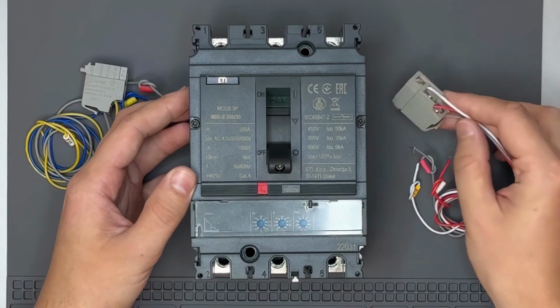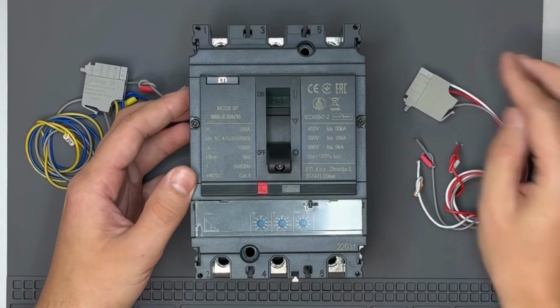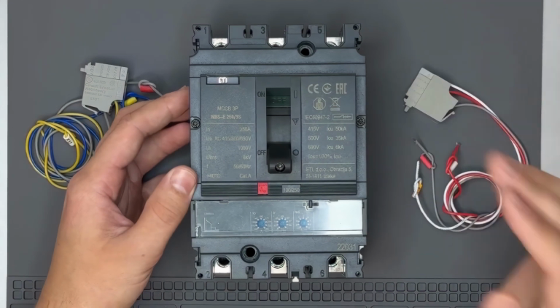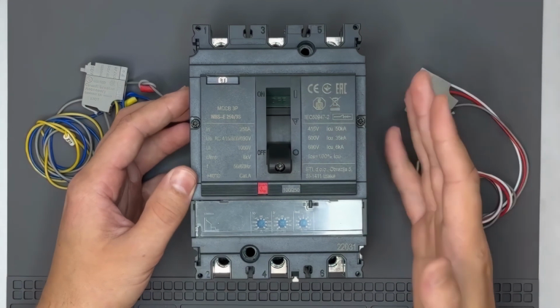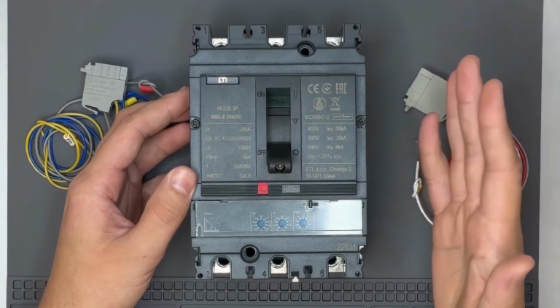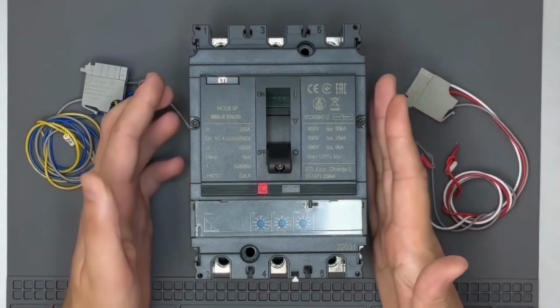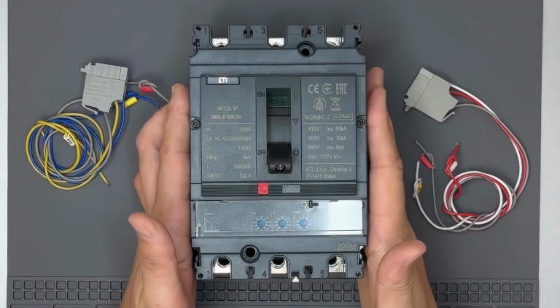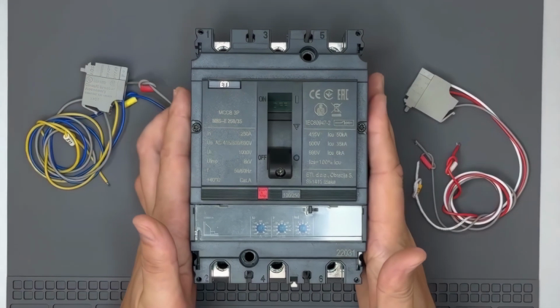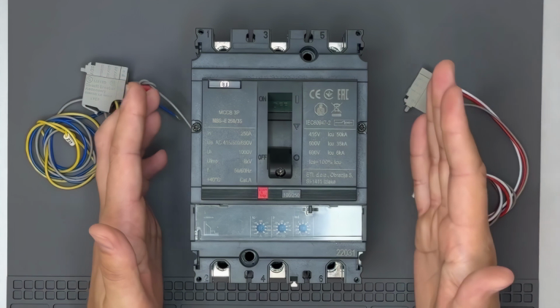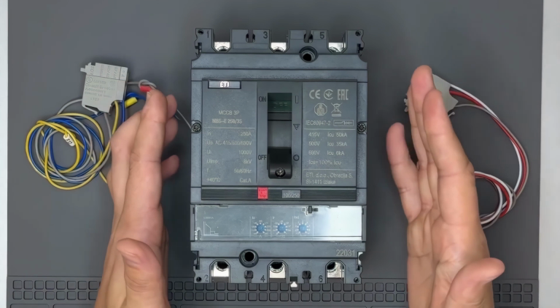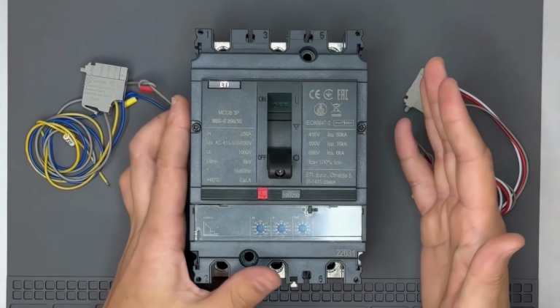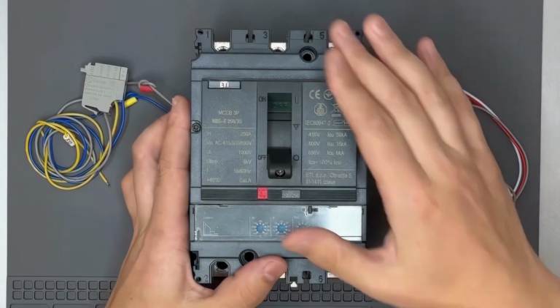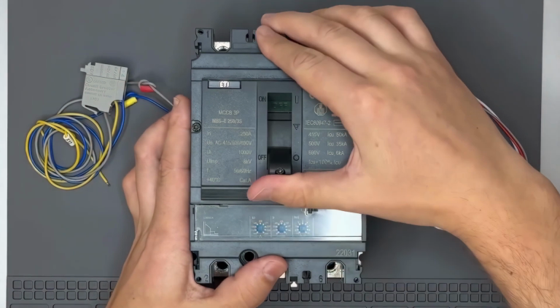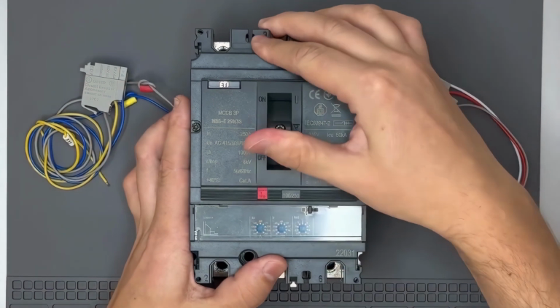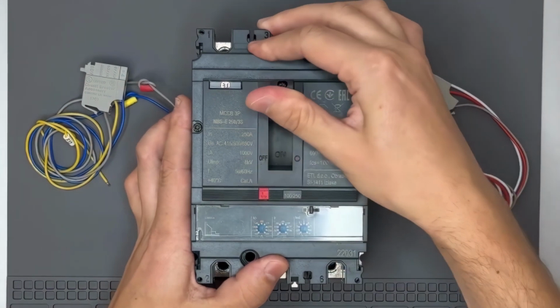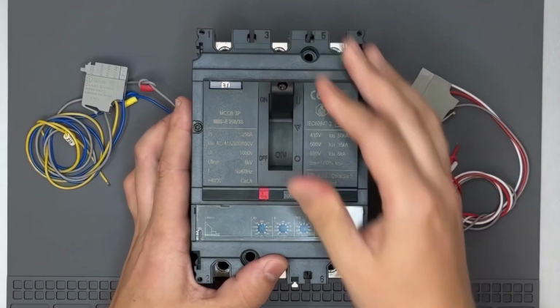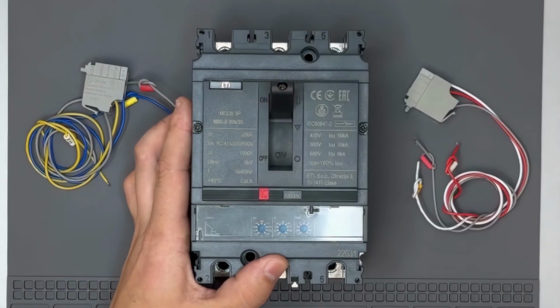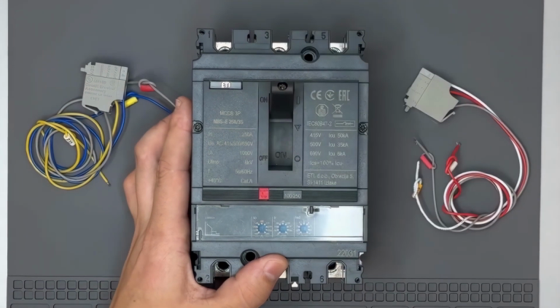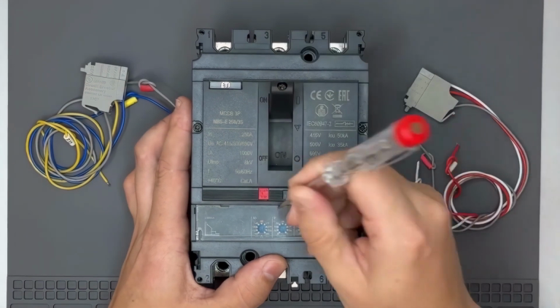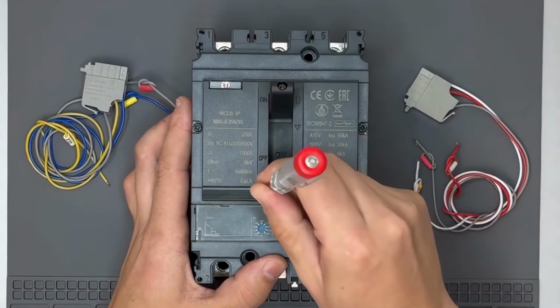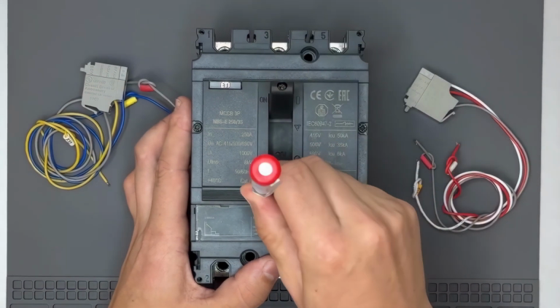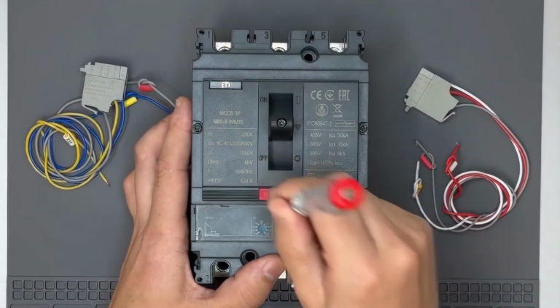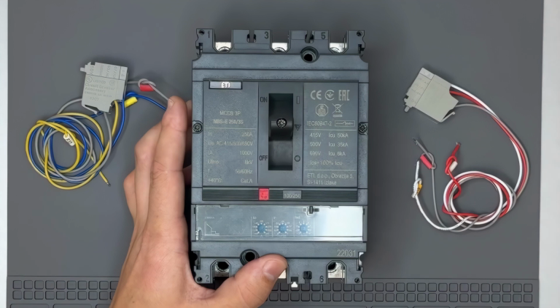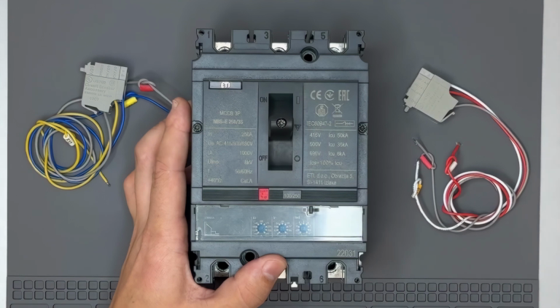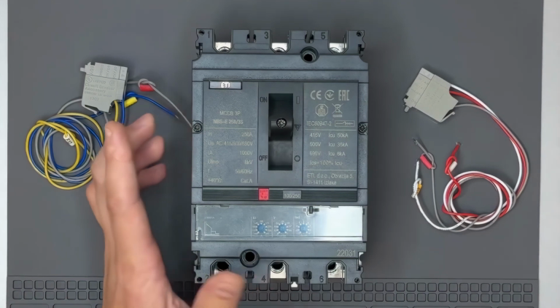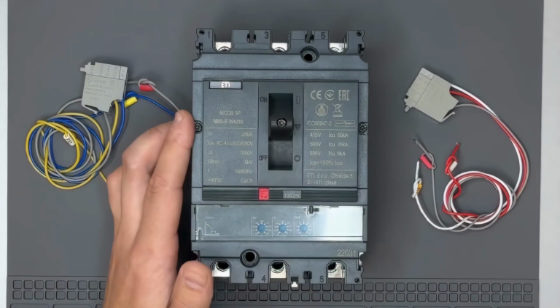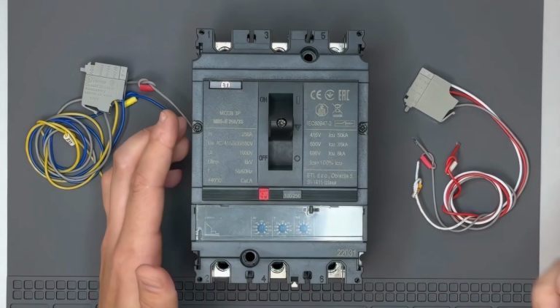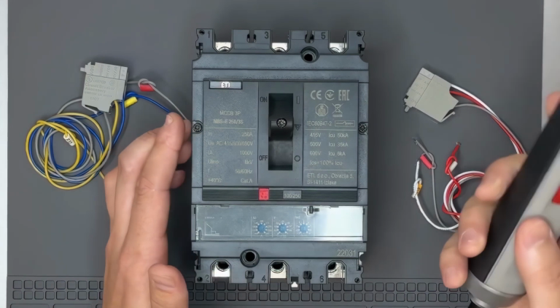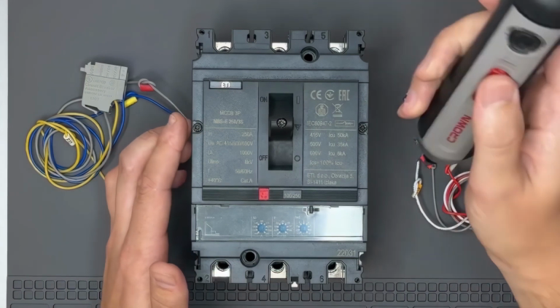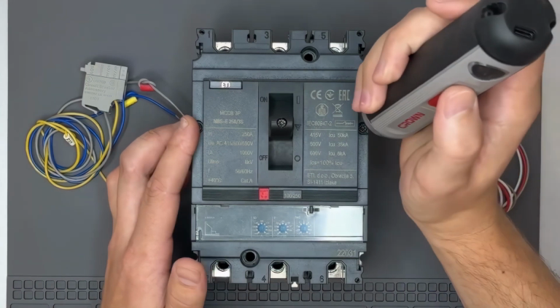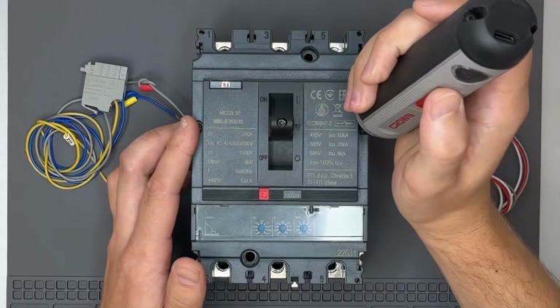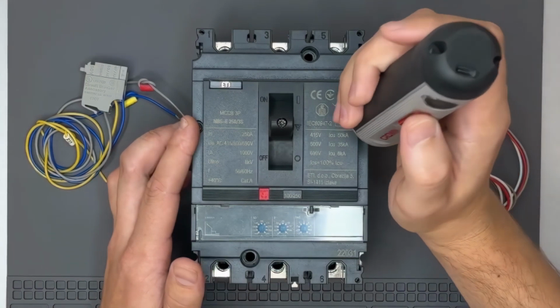To install these accessories, we first need to put the breaker into the trip position. Next, we remove the top cover by unscrewing the two screws.